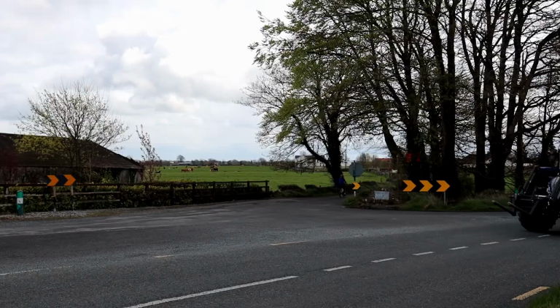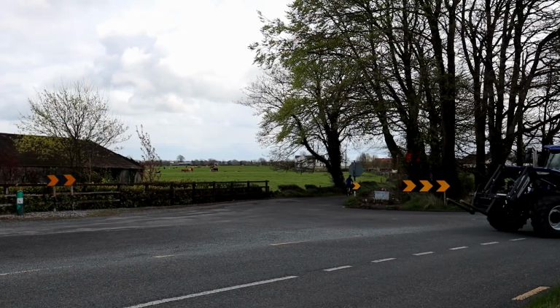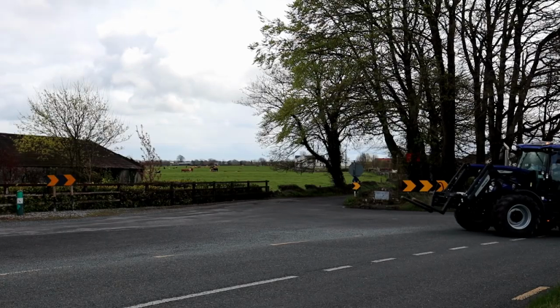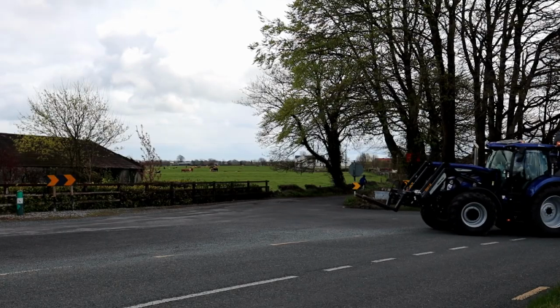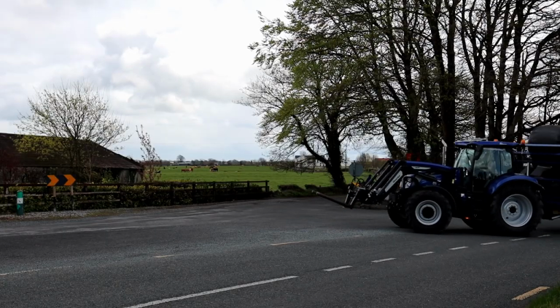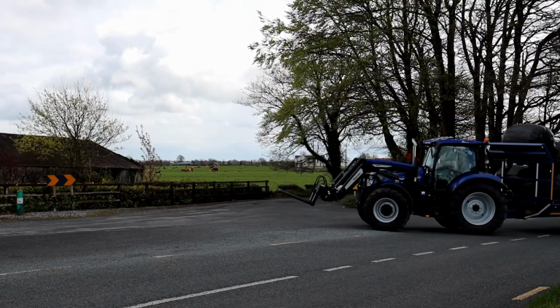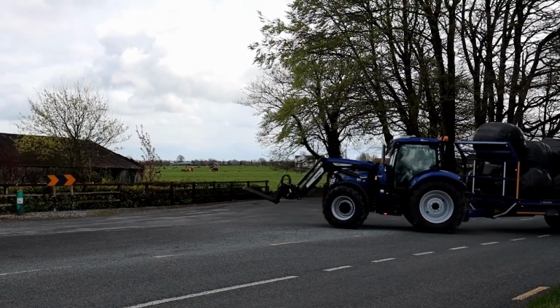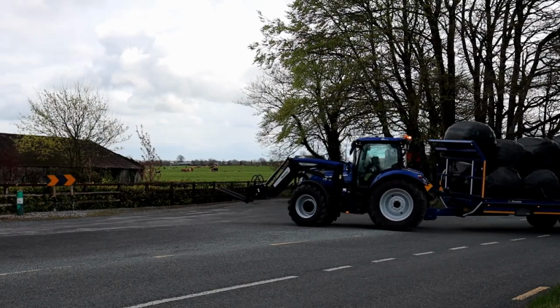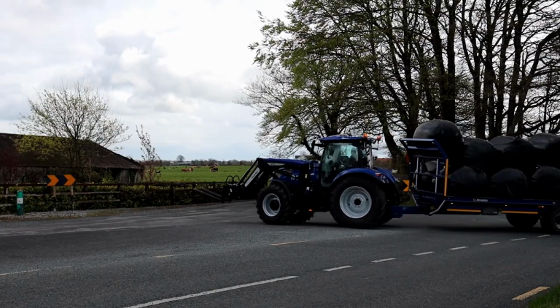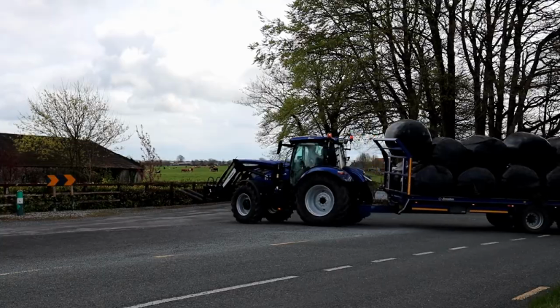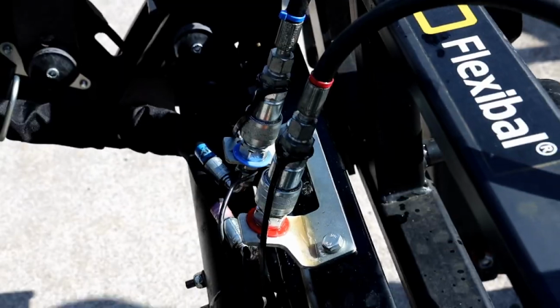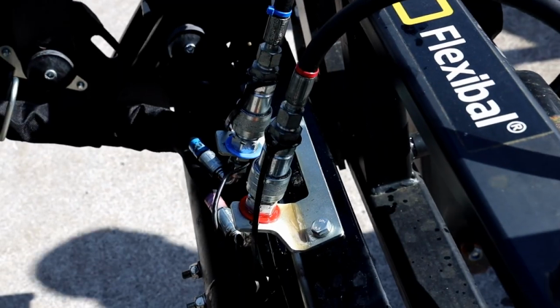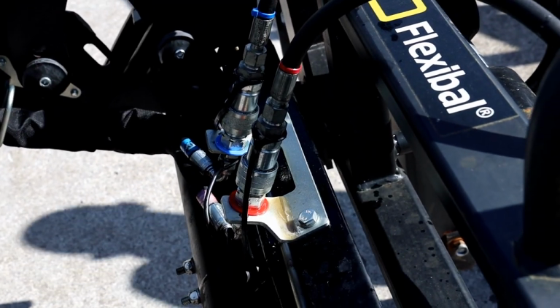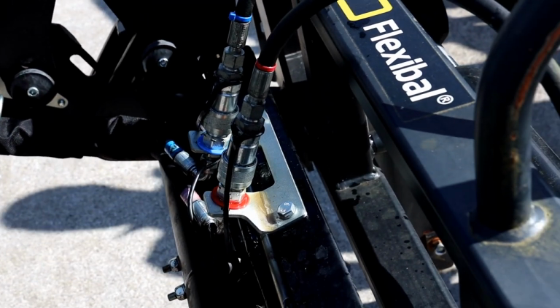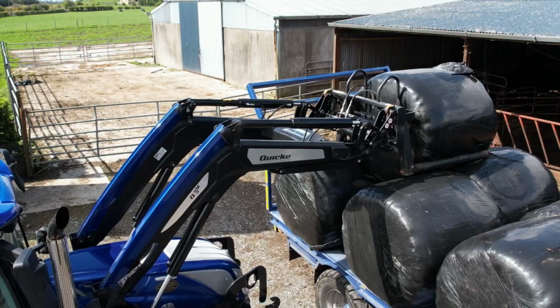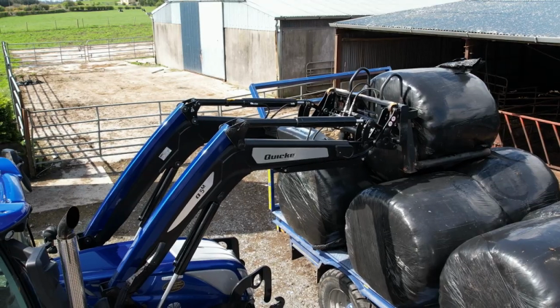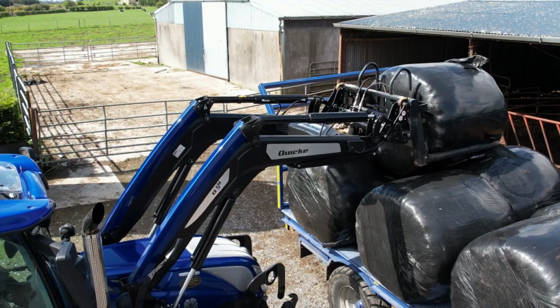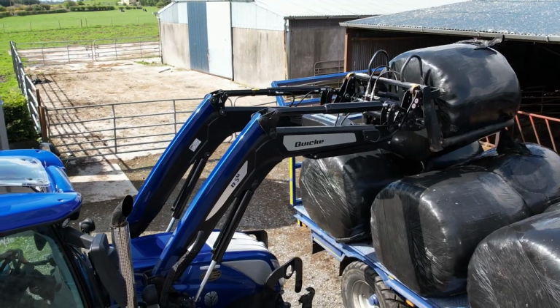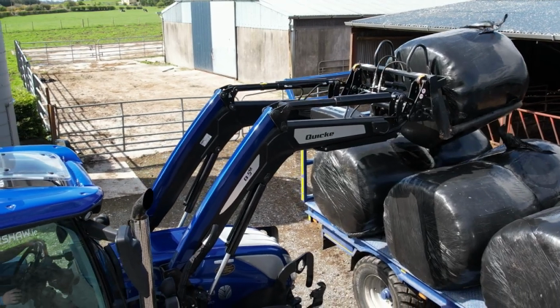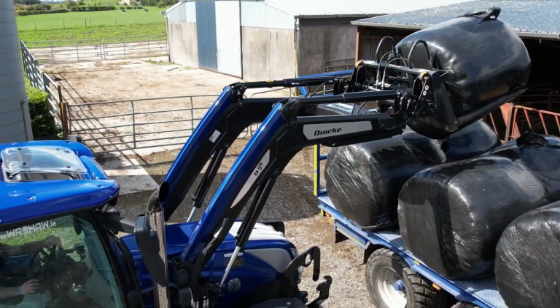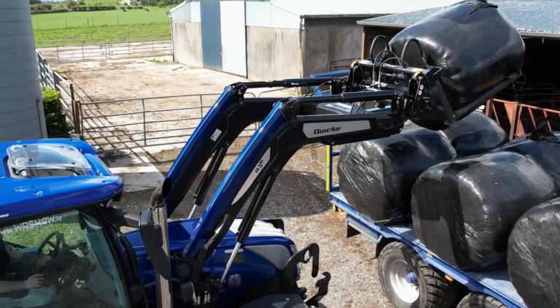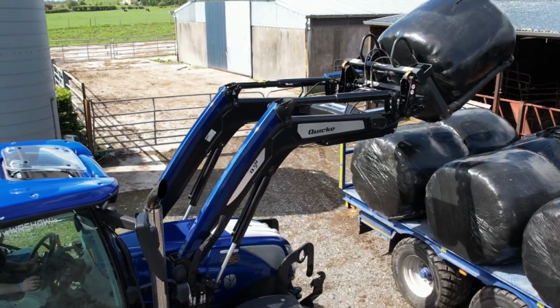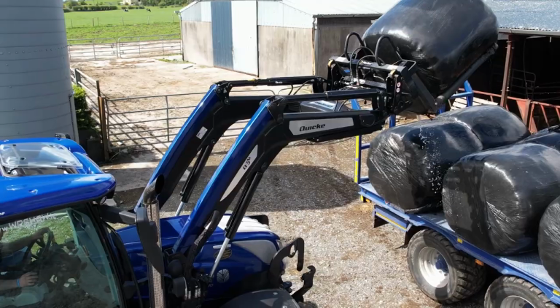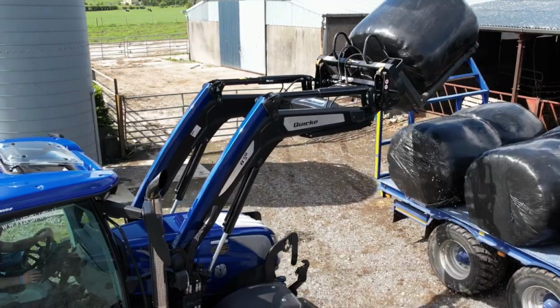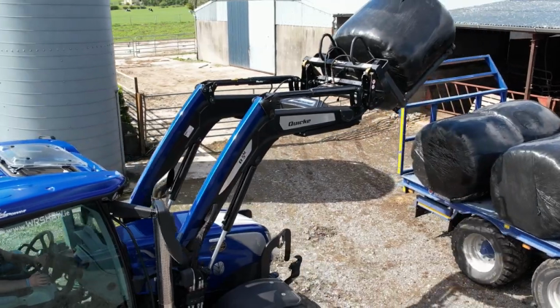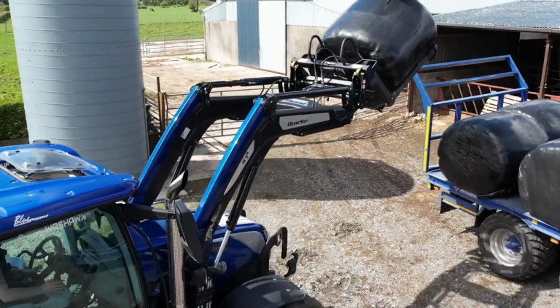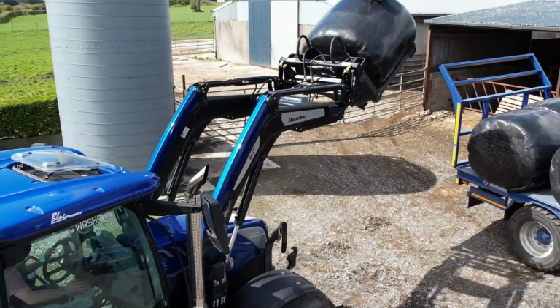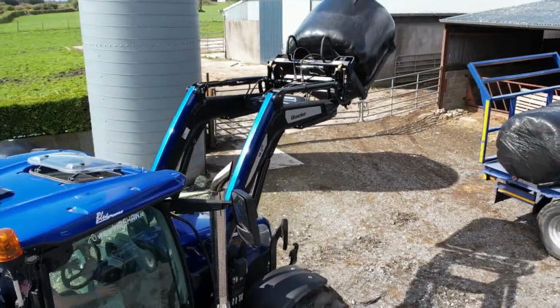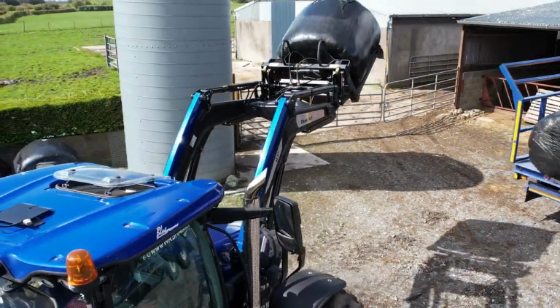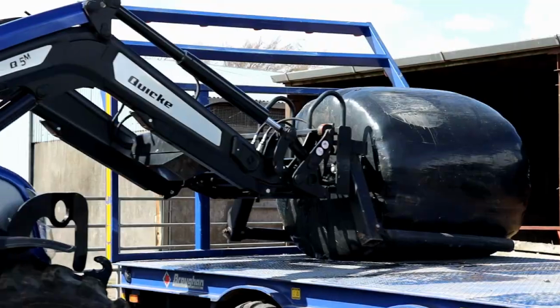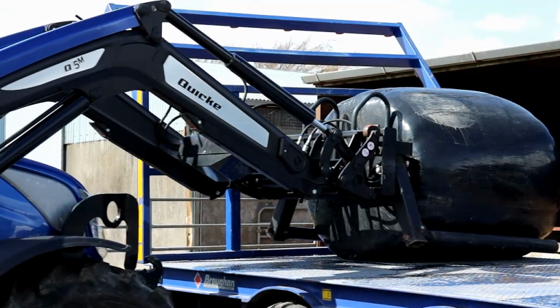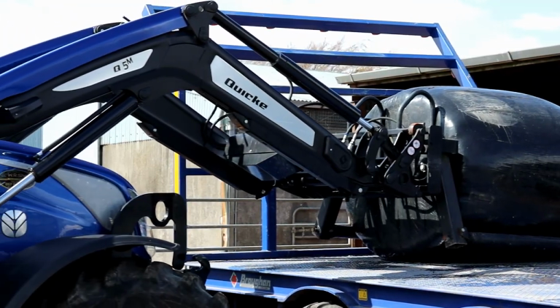With the Quickie loader we have the flexiball bale handler. It's very handy for drawing wrap bales without puncturing them. It also doubles up as a bale spike during the summer or winter when drawing bales of hay or straw.